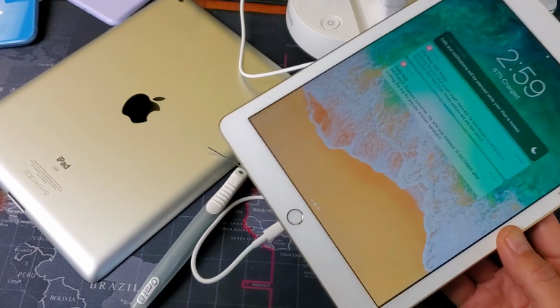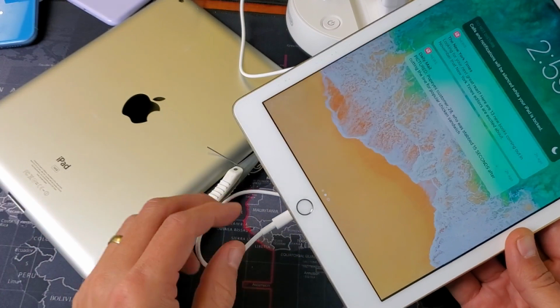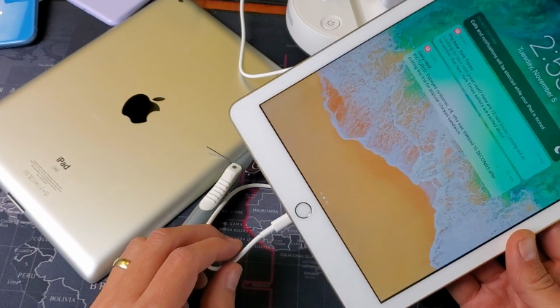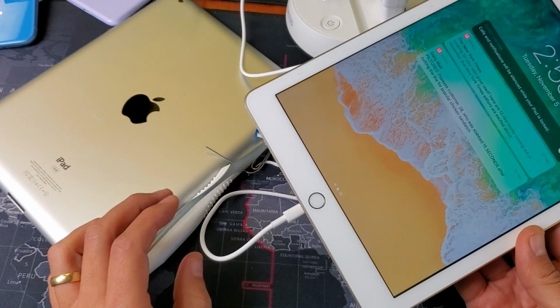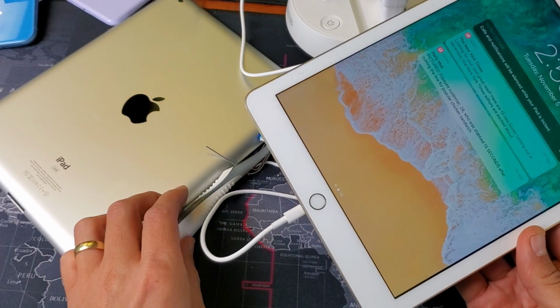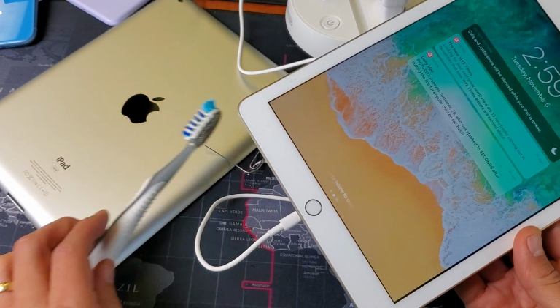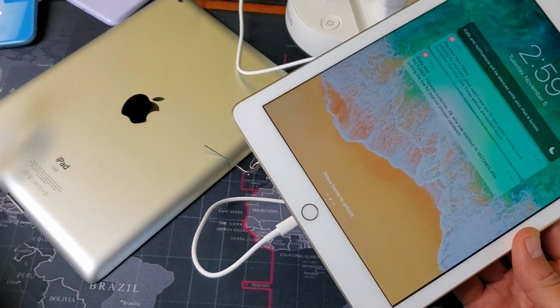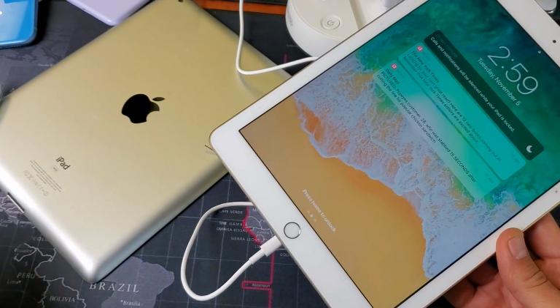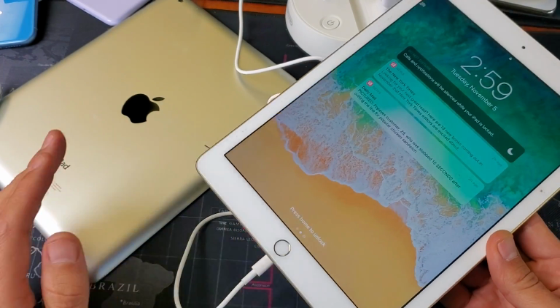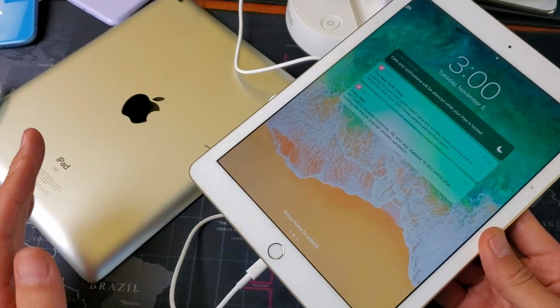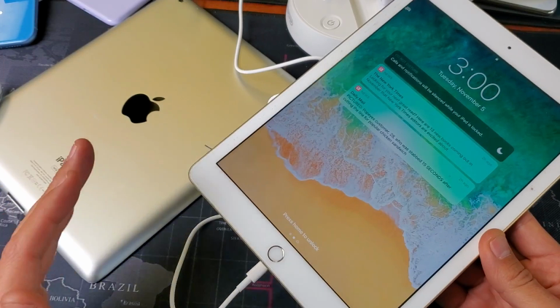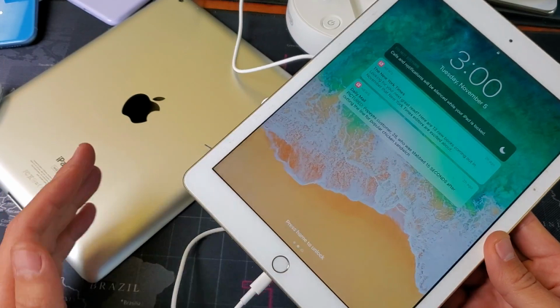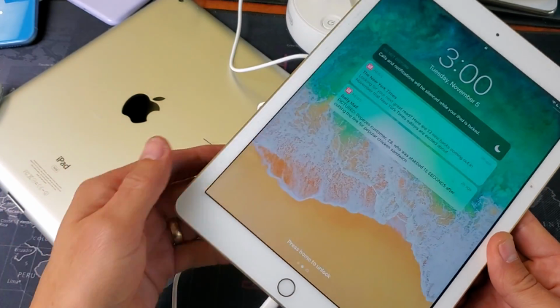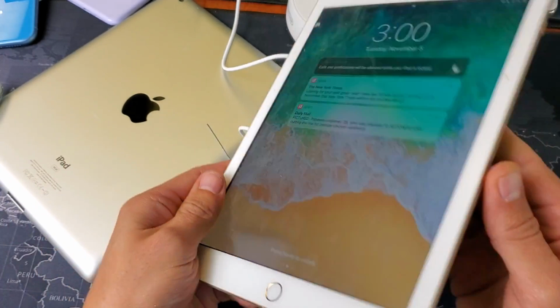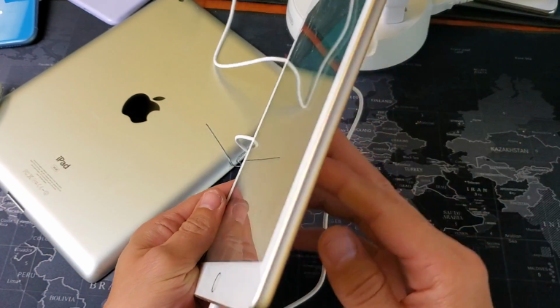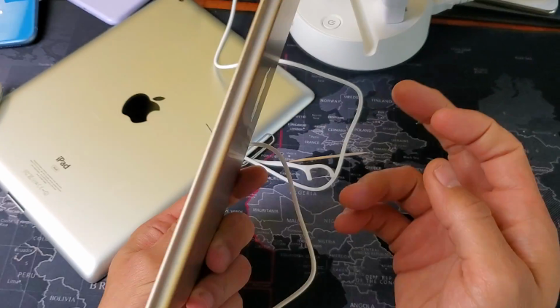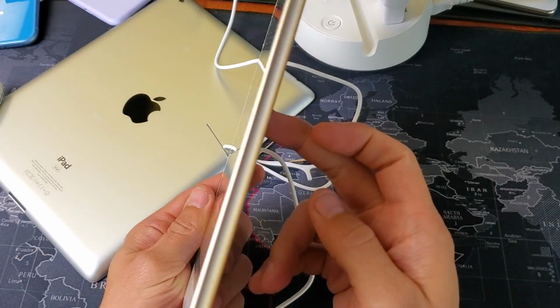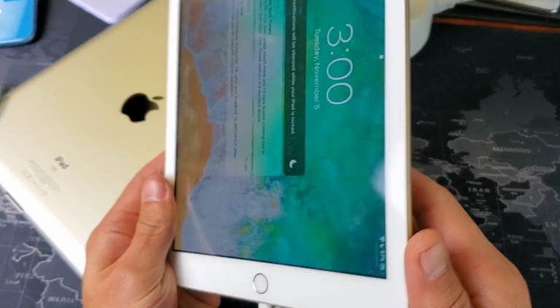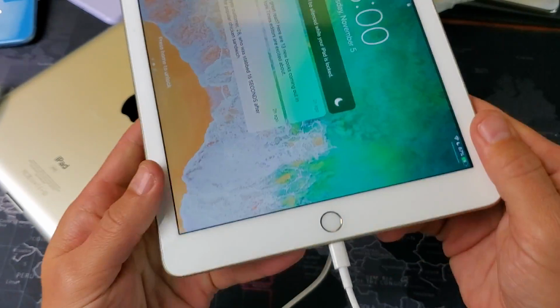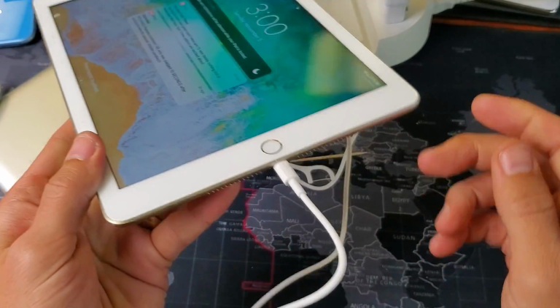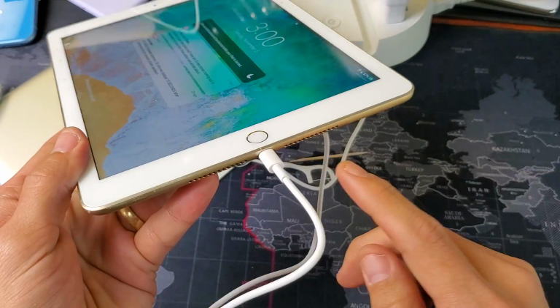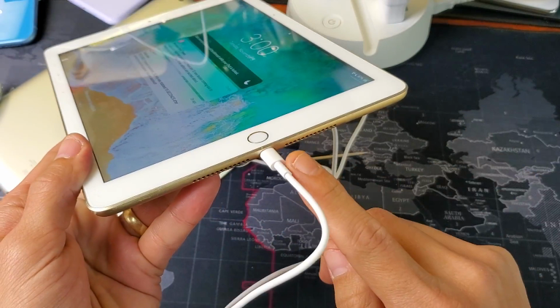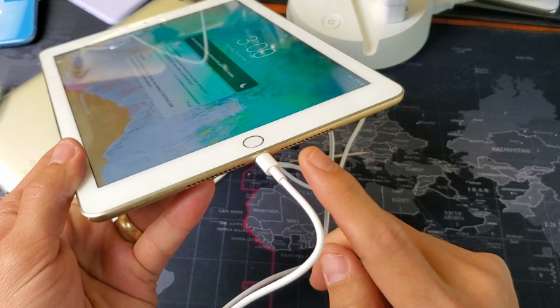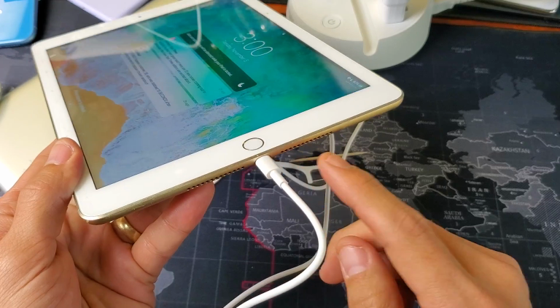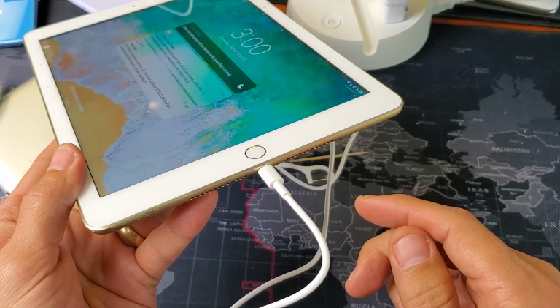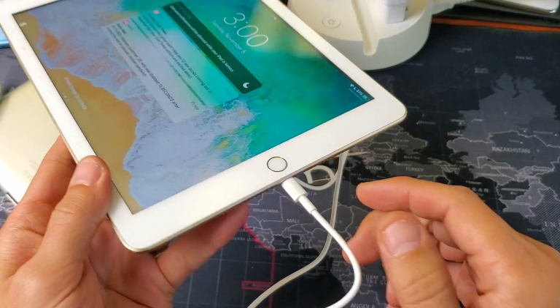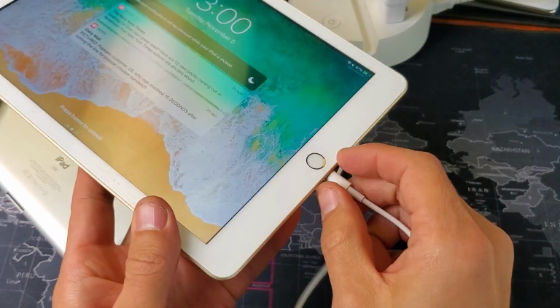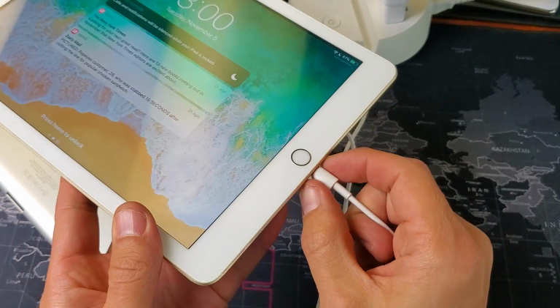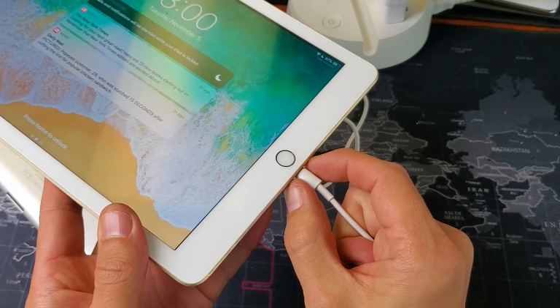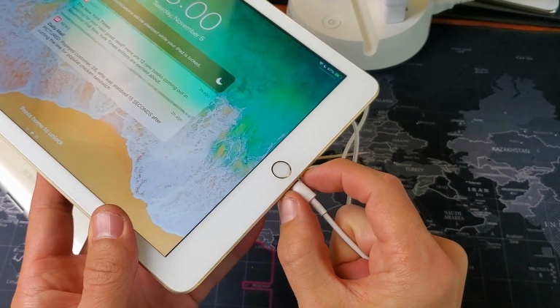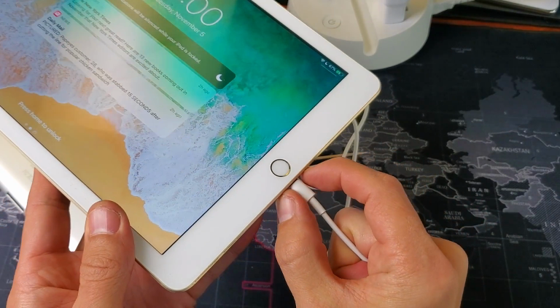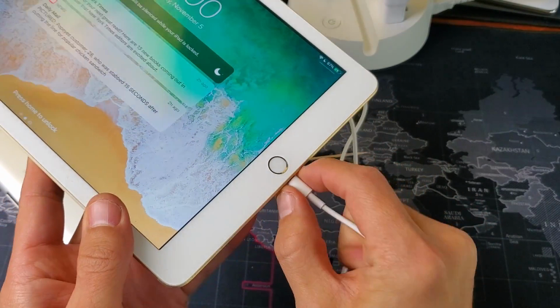I'm going to give you a bunch of solutions to get you up and running right now, as long as your battery is not actually defective or your charging port is not defective. So there are several things we're going to do here.